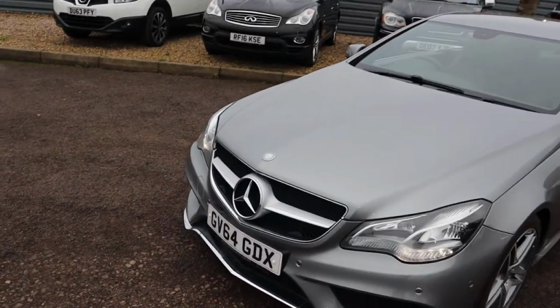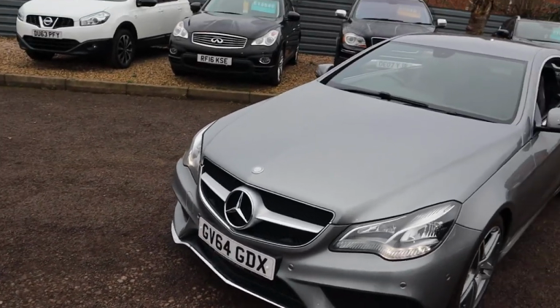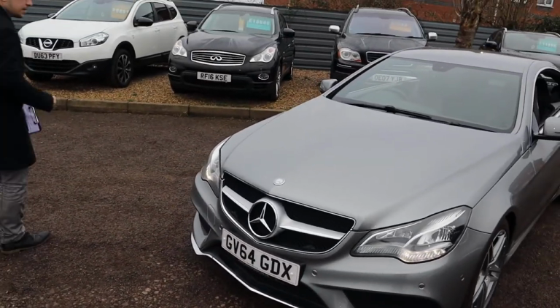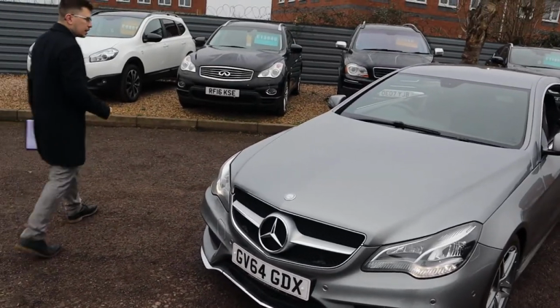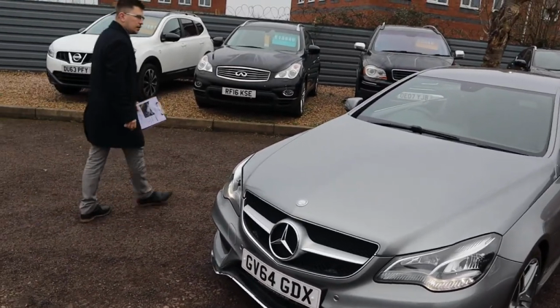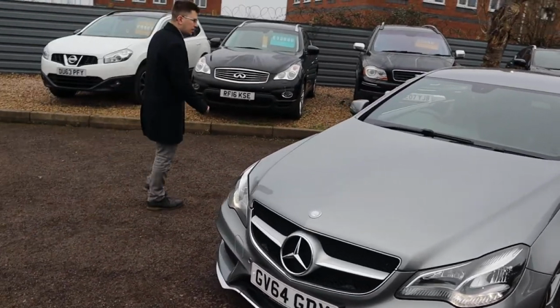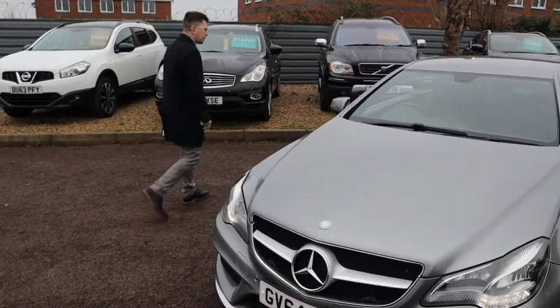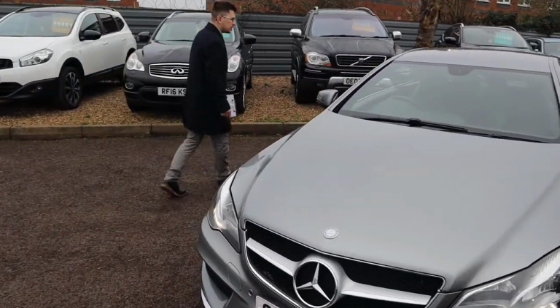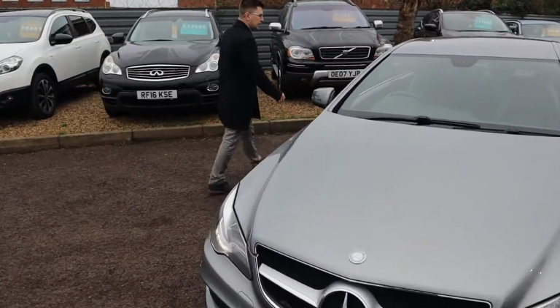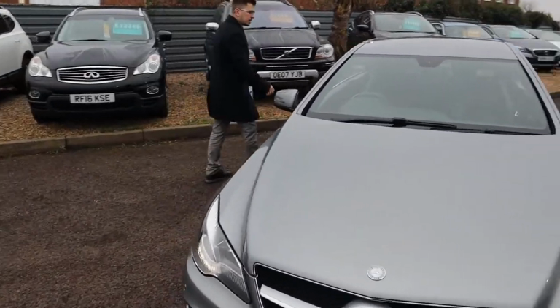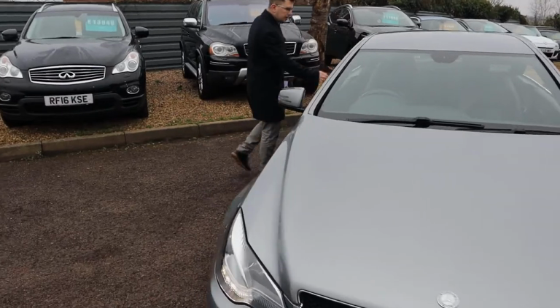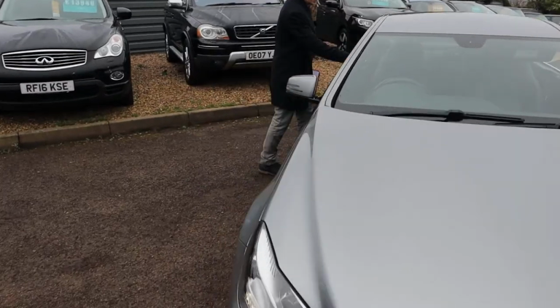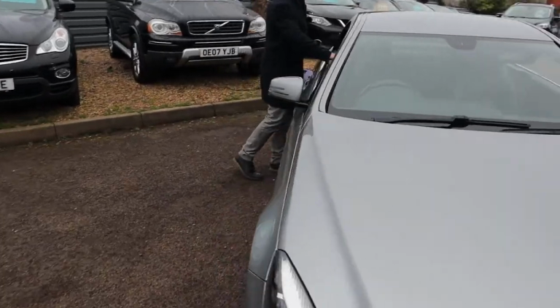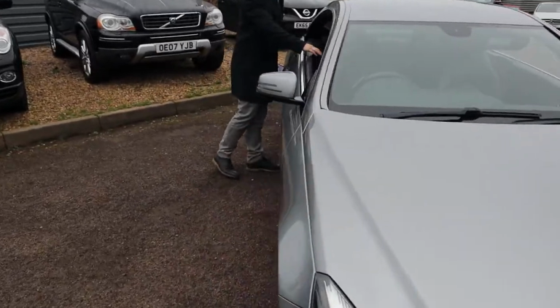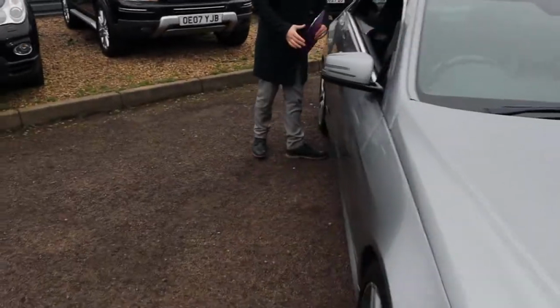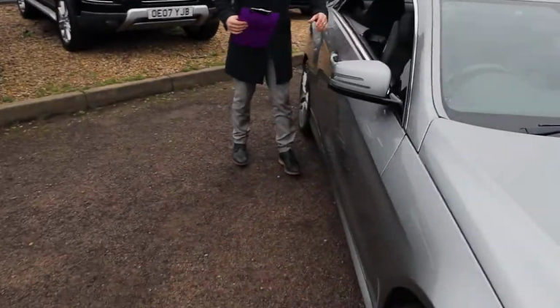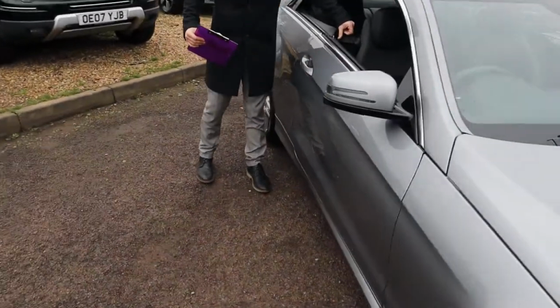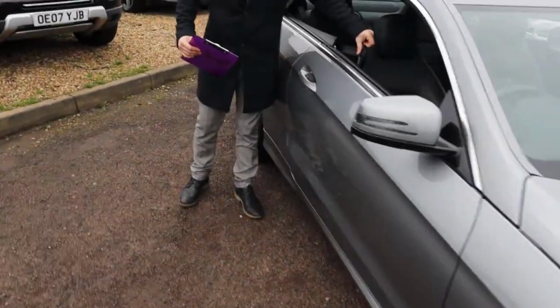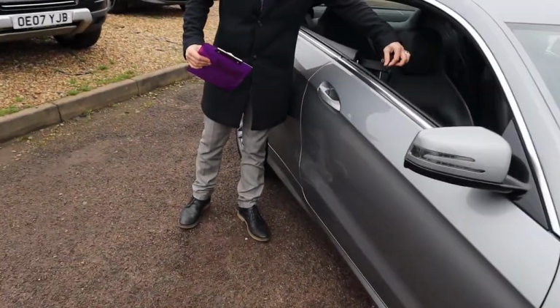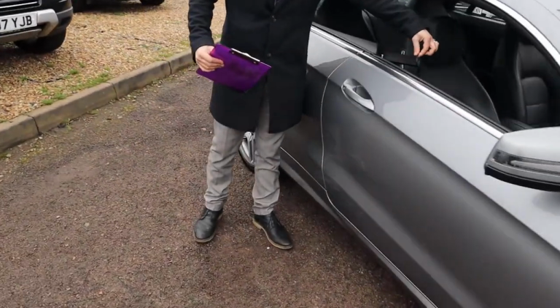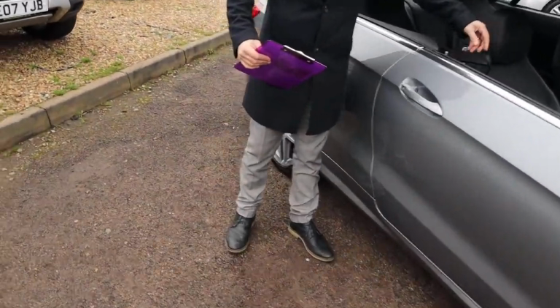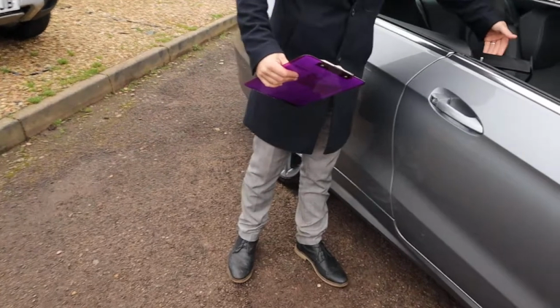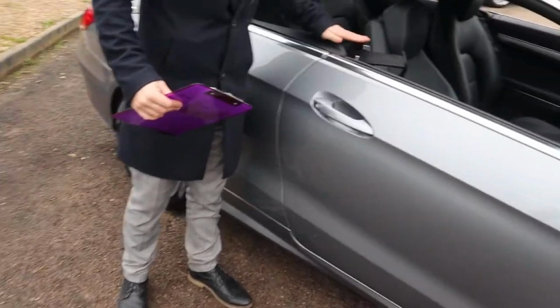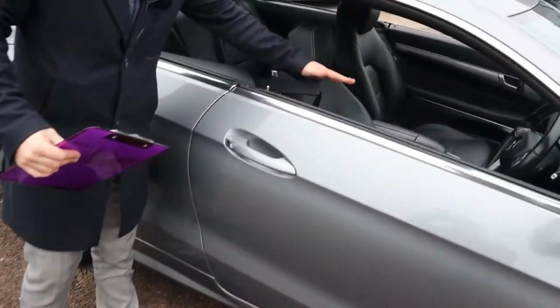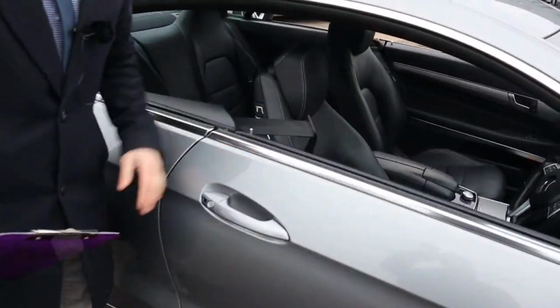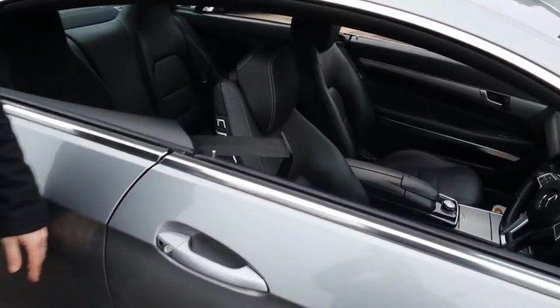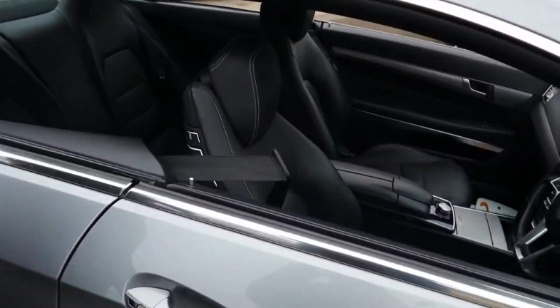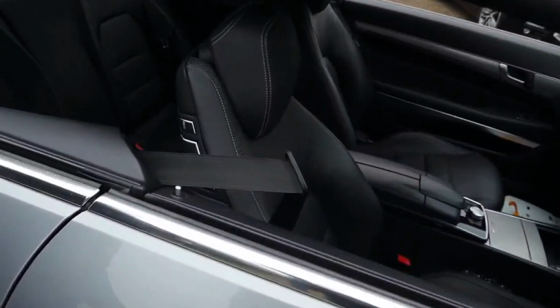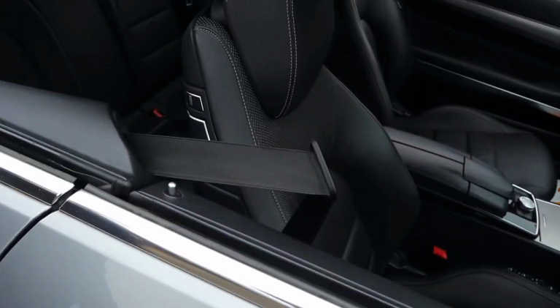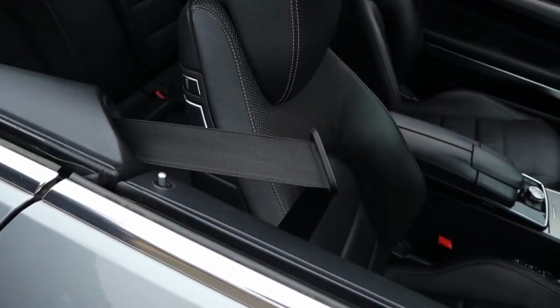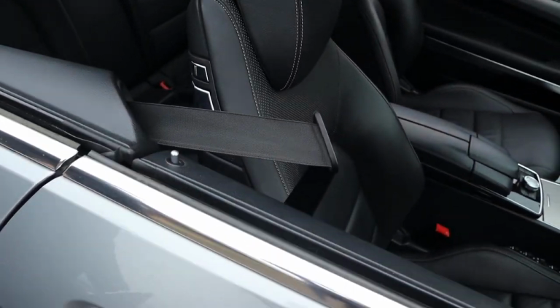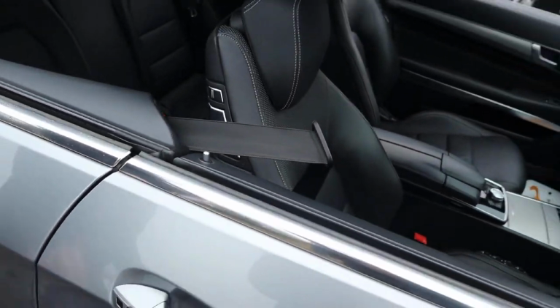Let's have a little sit down inside the car and go through a few of the features inside. A lovely thing — when you open the door the seat belt comes out automatically for you, just to make it that little bit easier to put your belt on.